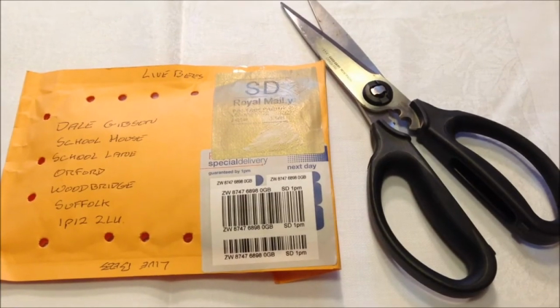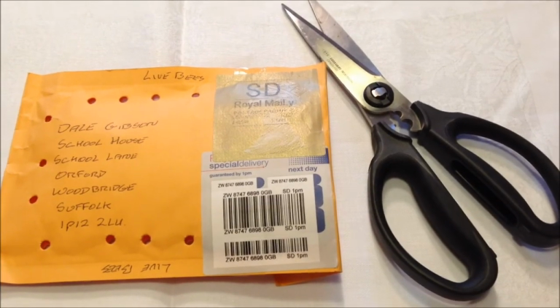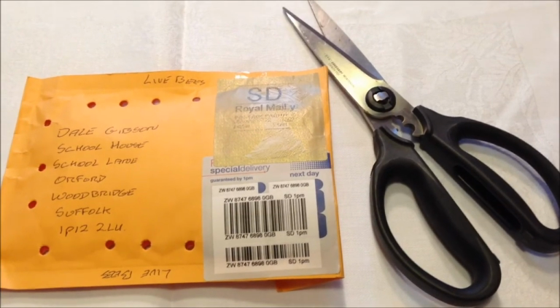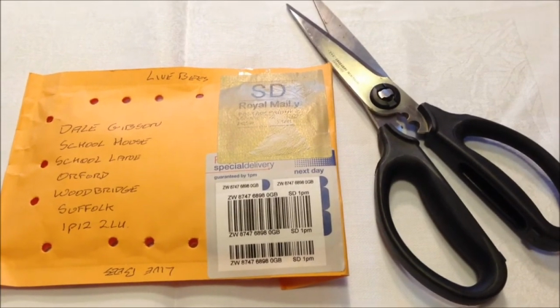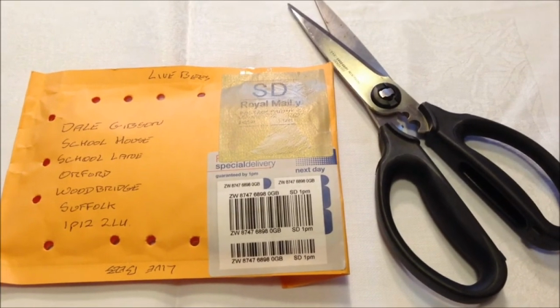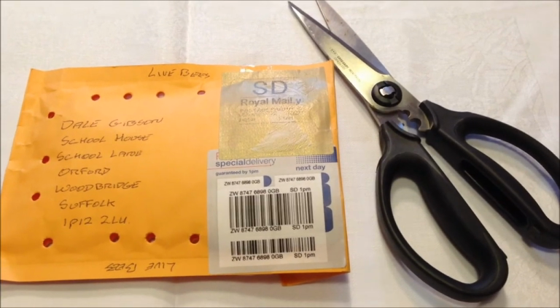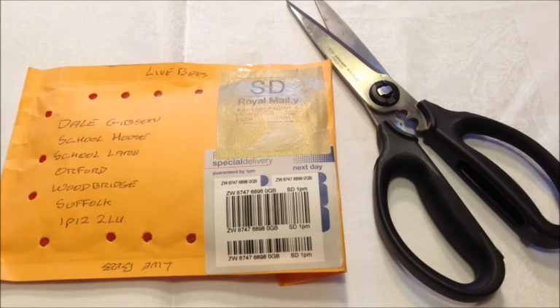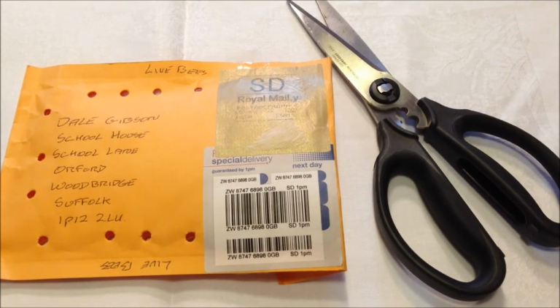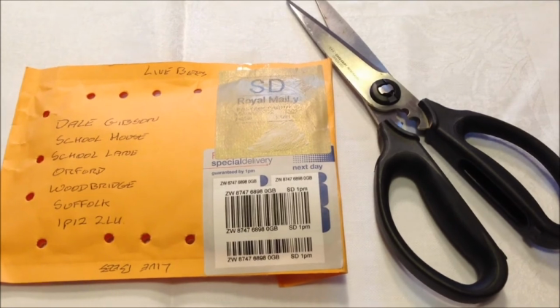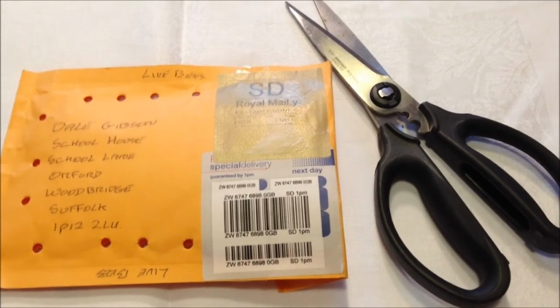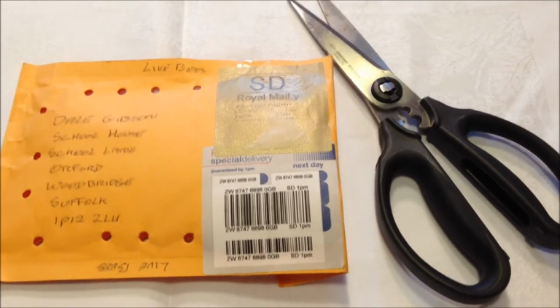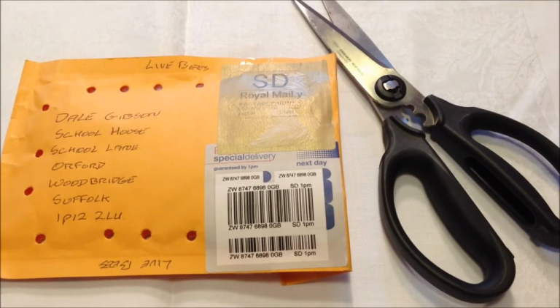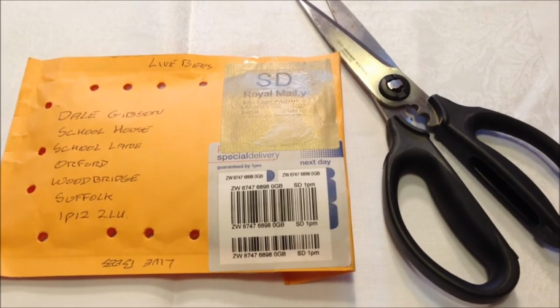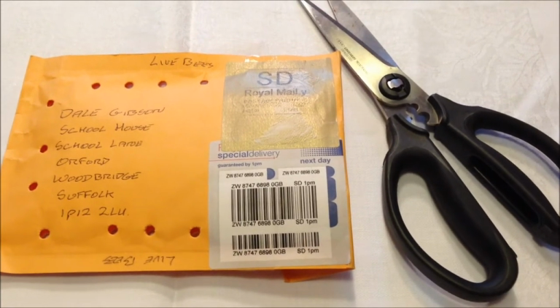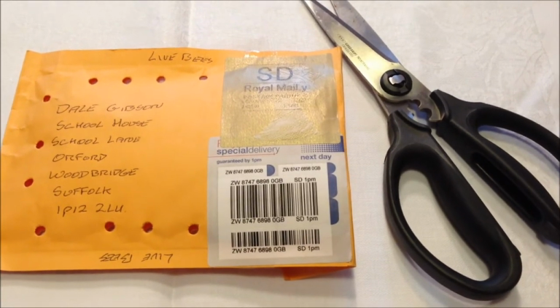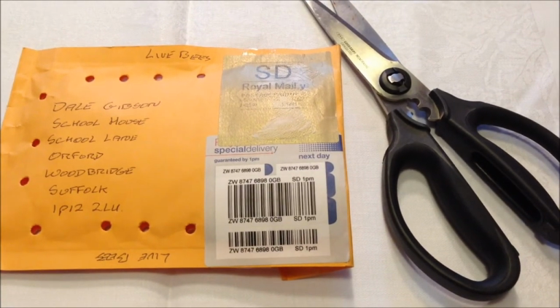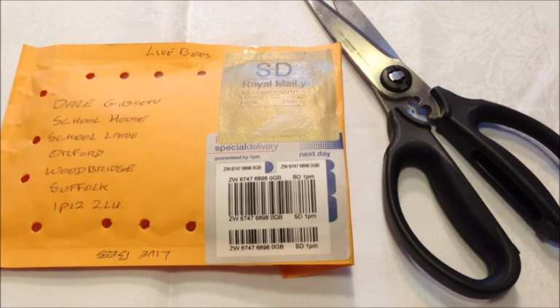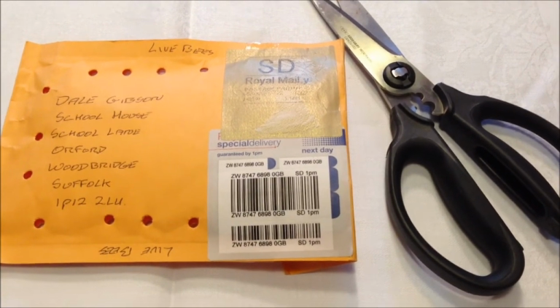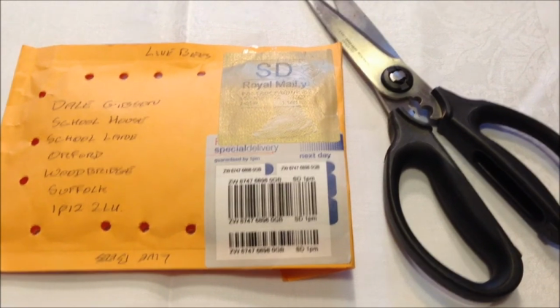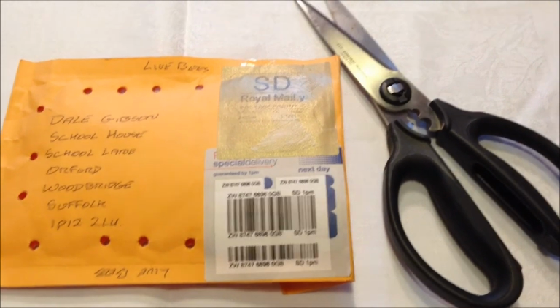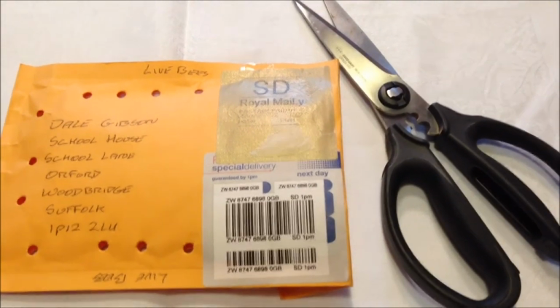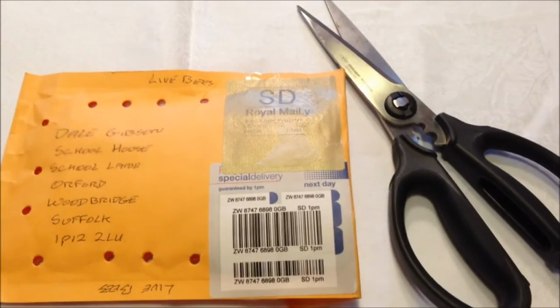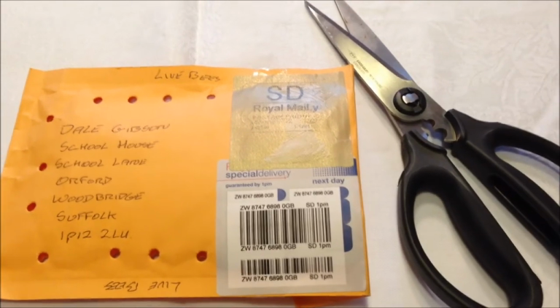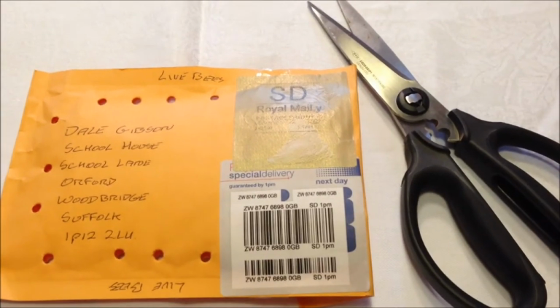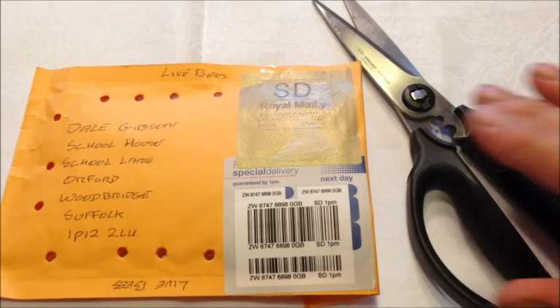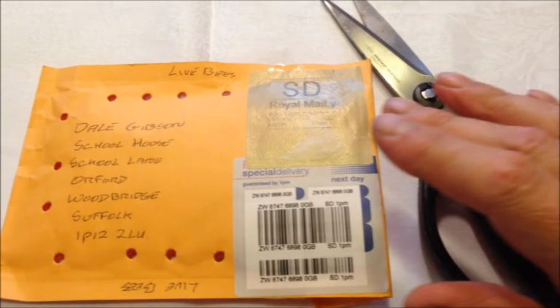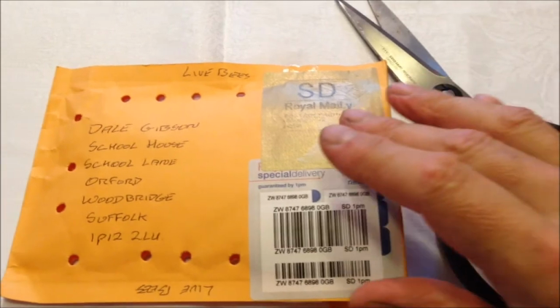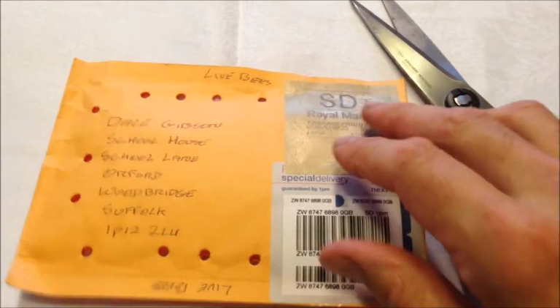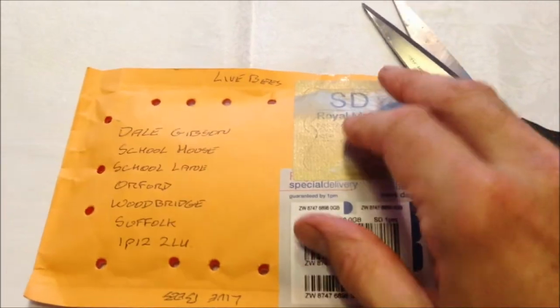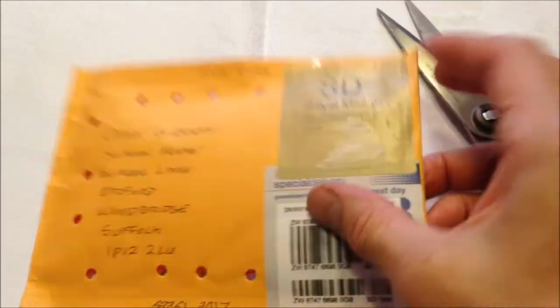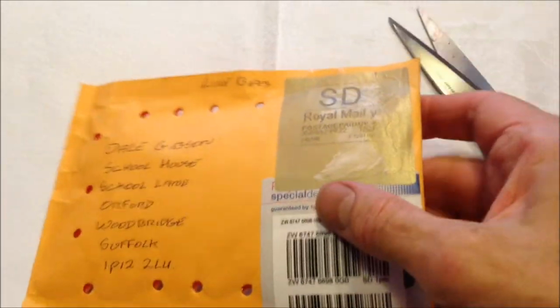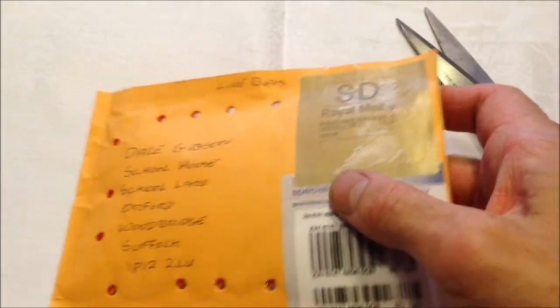And so it has been said, unfairly I think, that I would go to the opening of an envelope. And yet this is one envelope I'm particularly proud to be opening today.